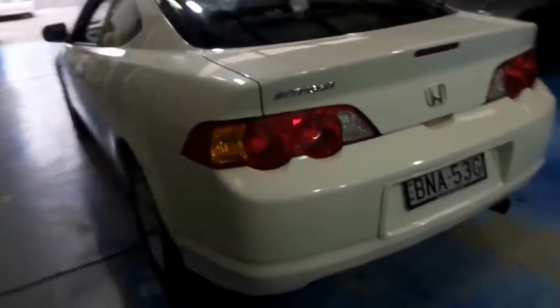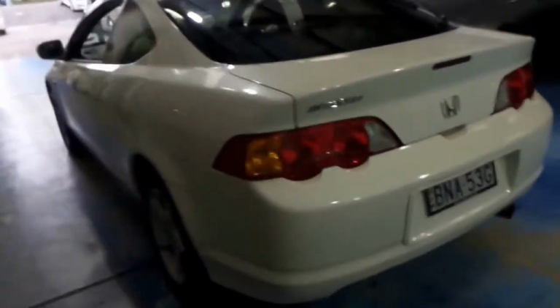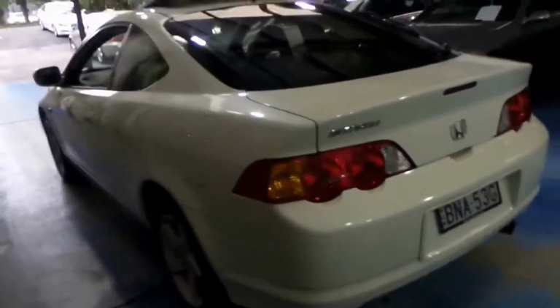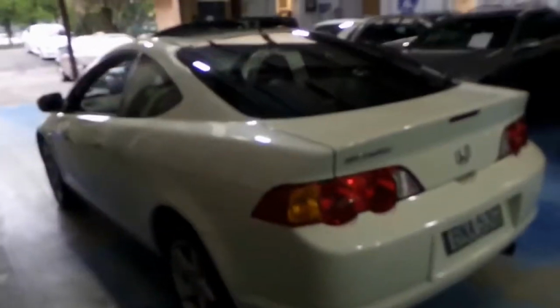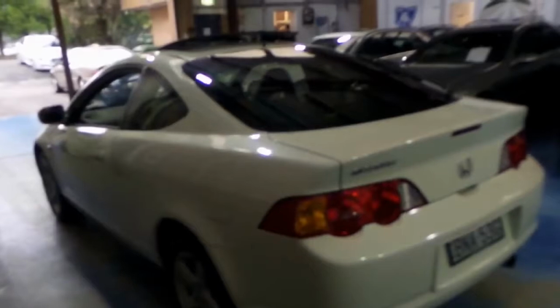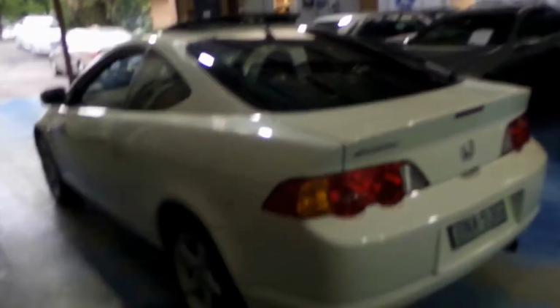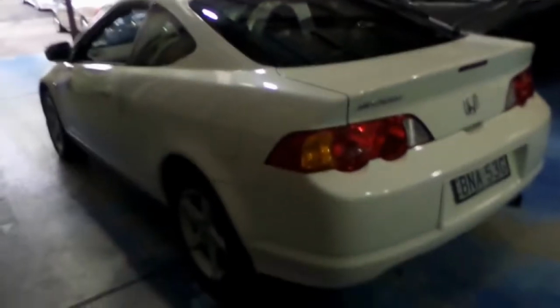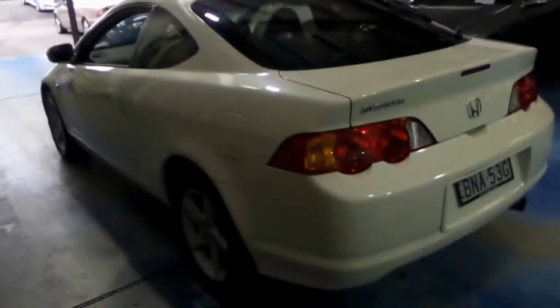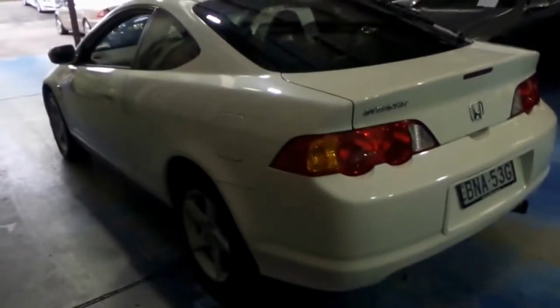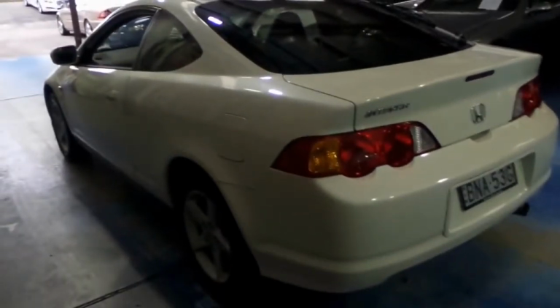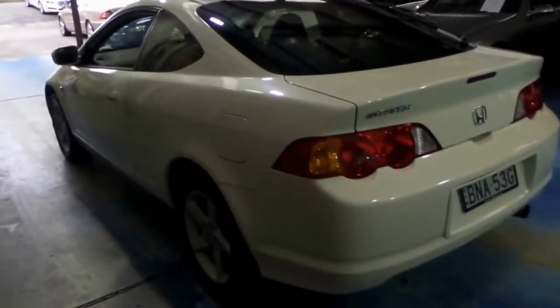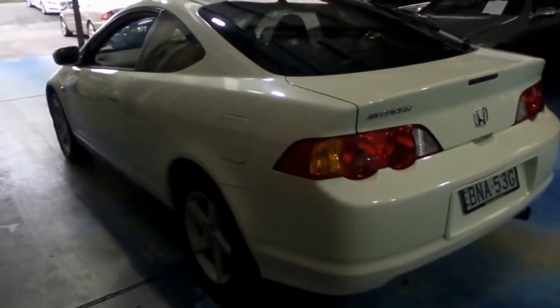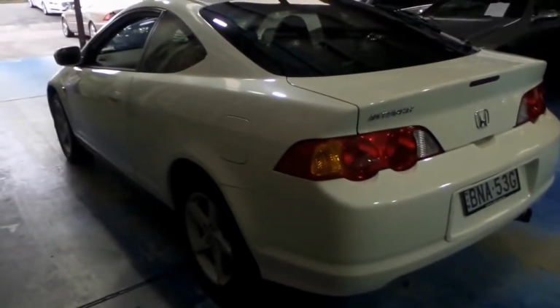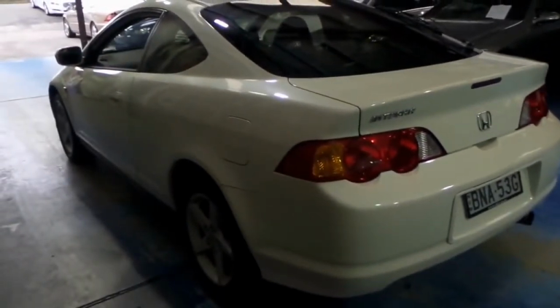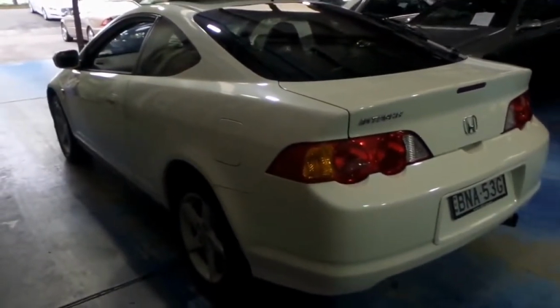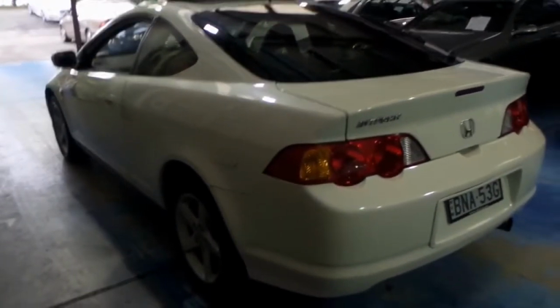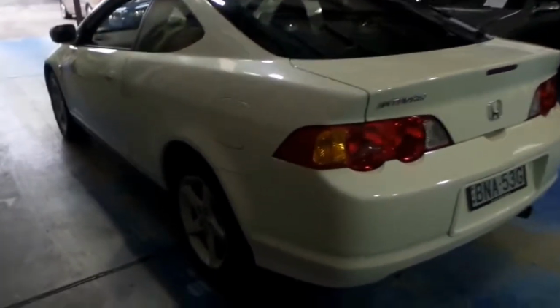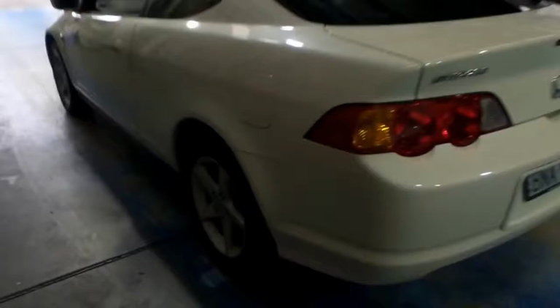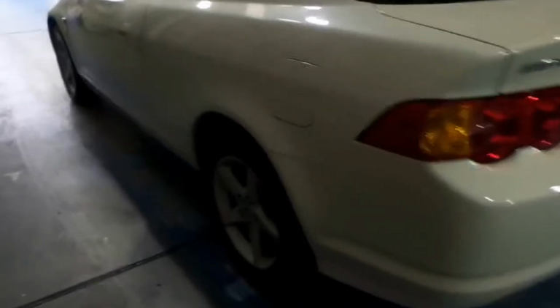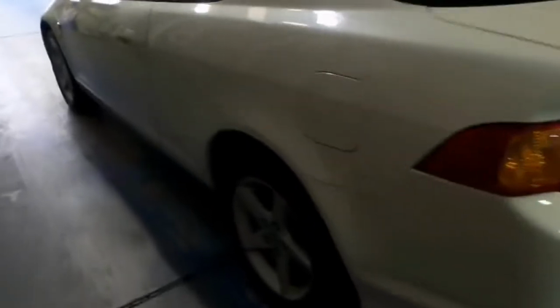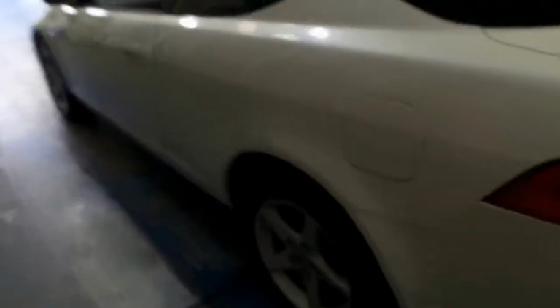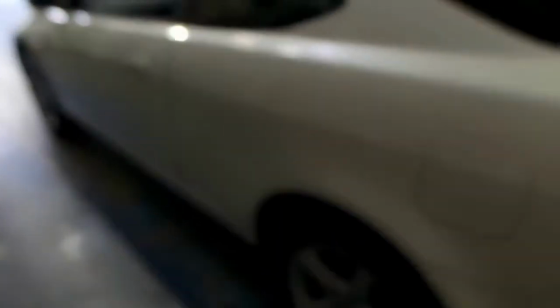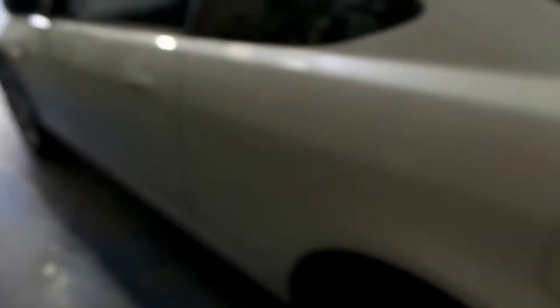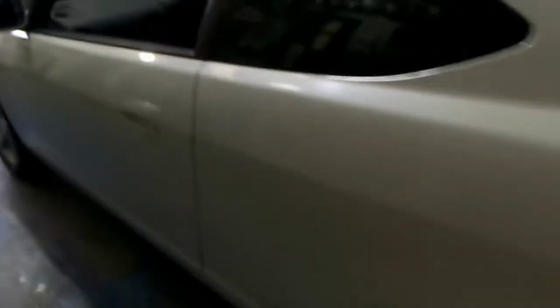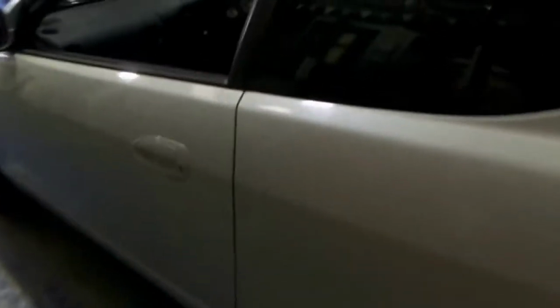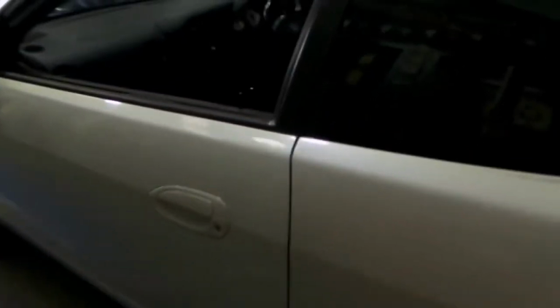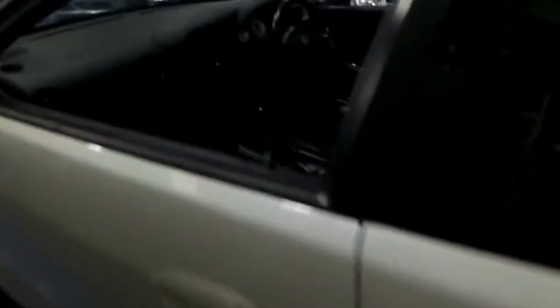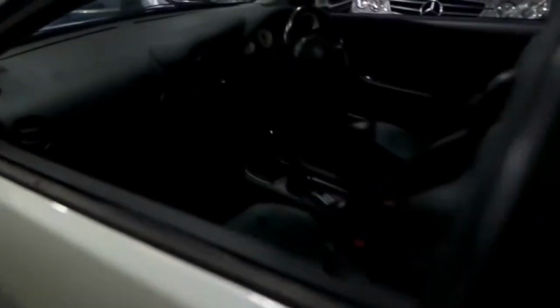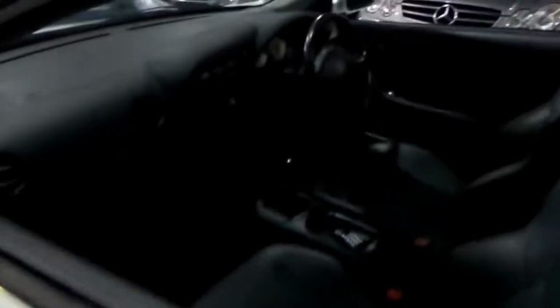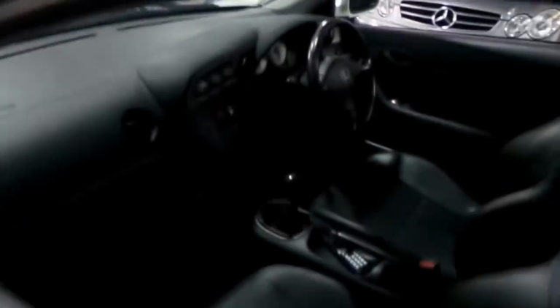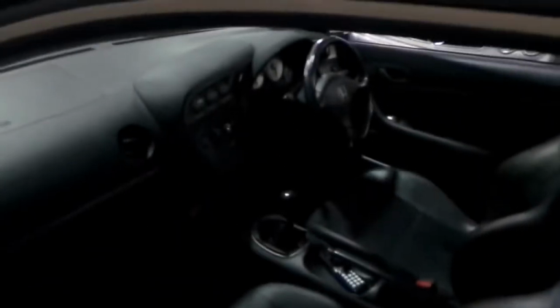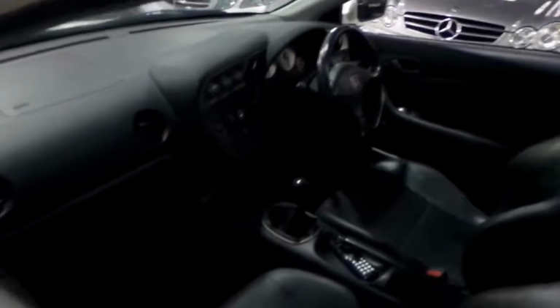I've driven it, it drives particularly well. It's got a very good logbook service history, five spoke alloy wheels, and we've priced this car to sell.